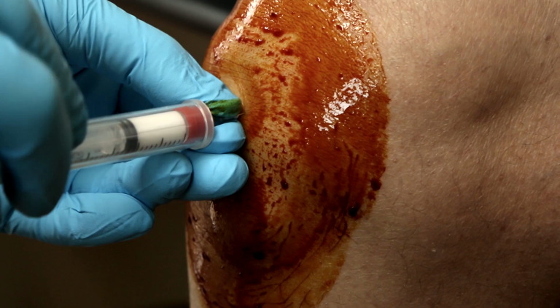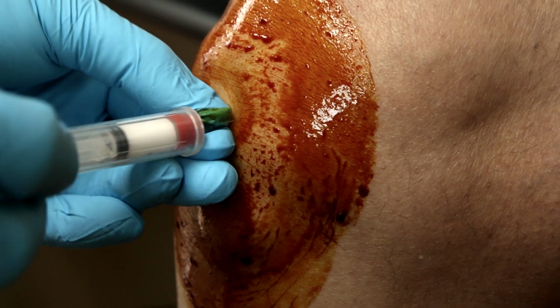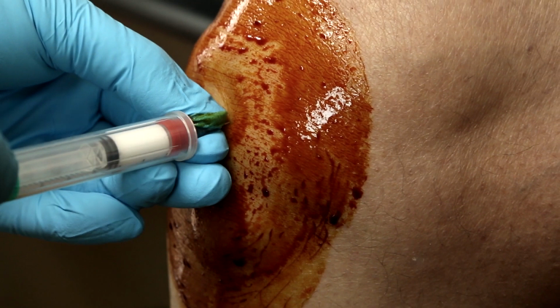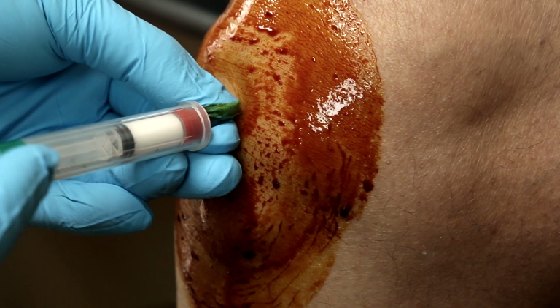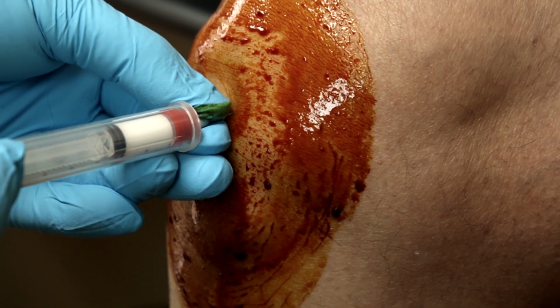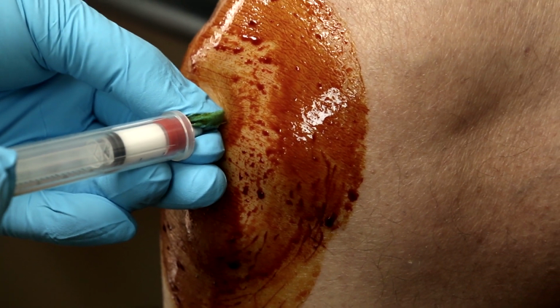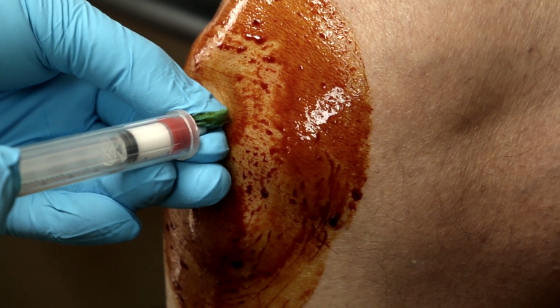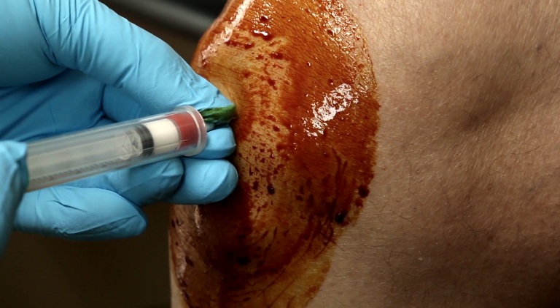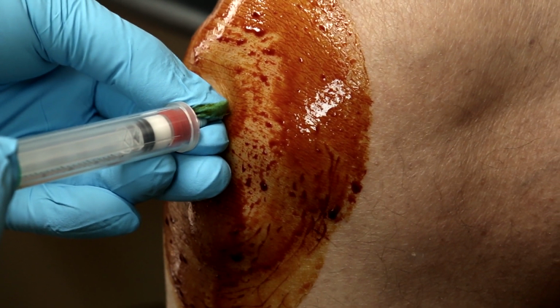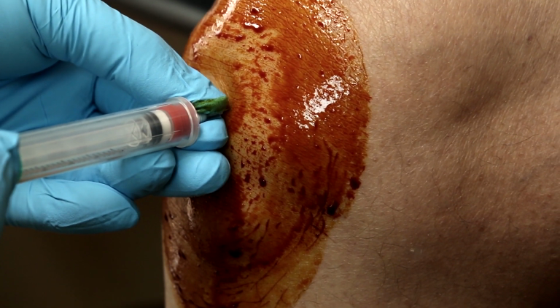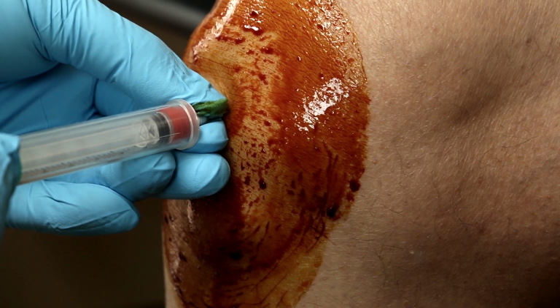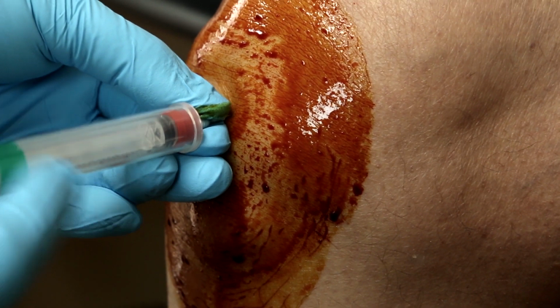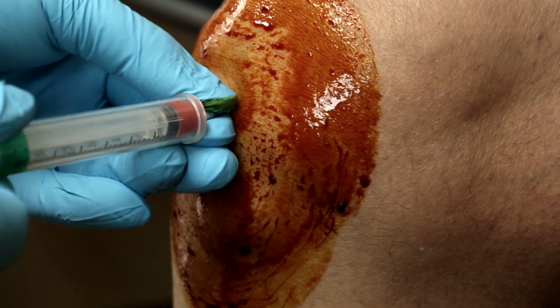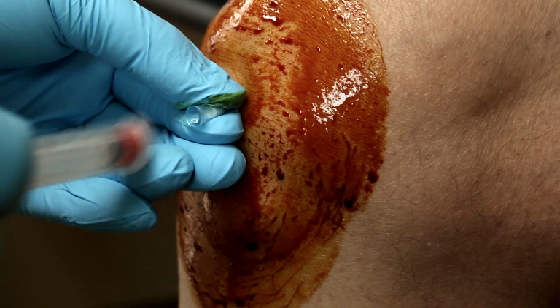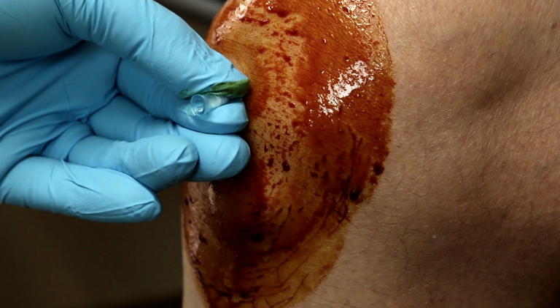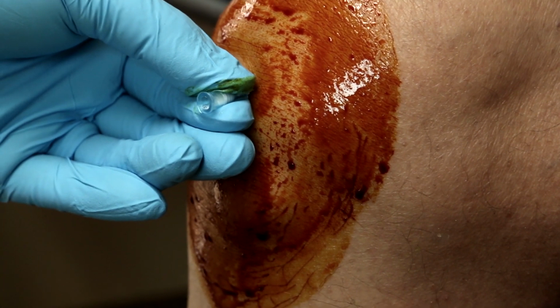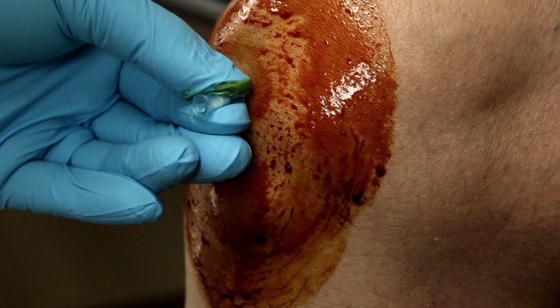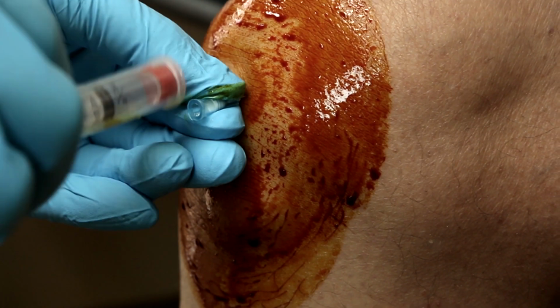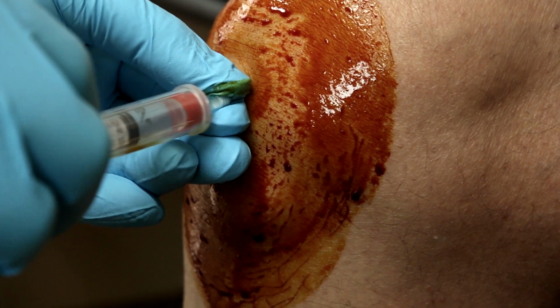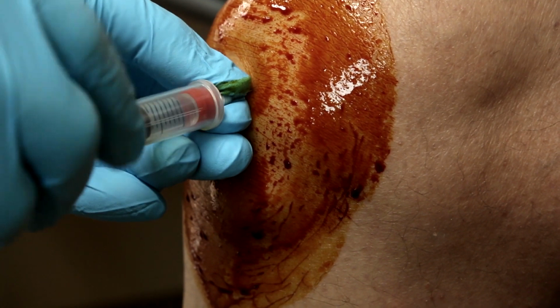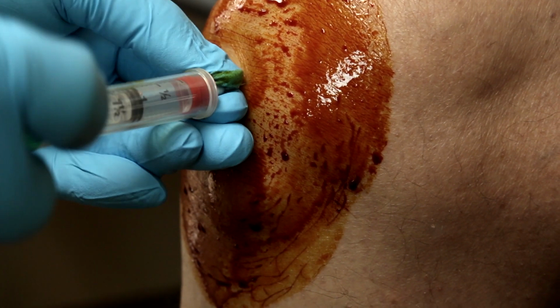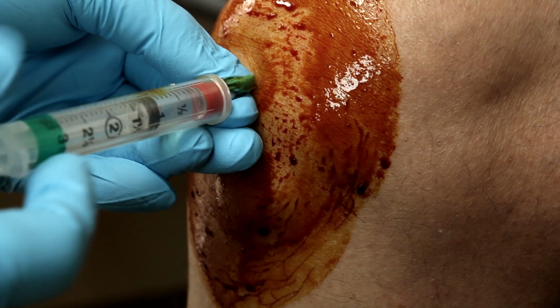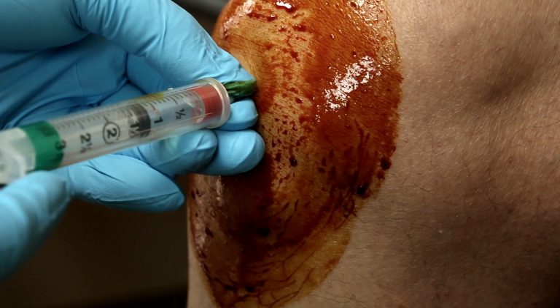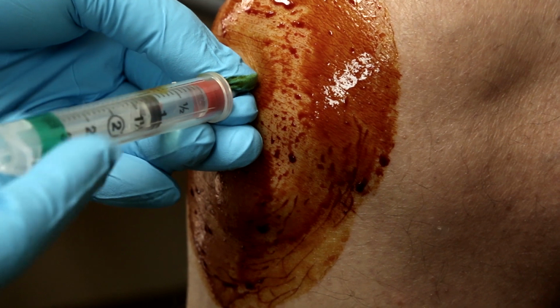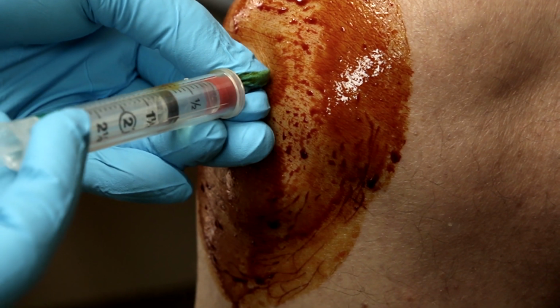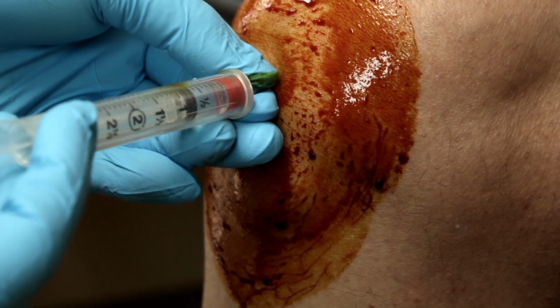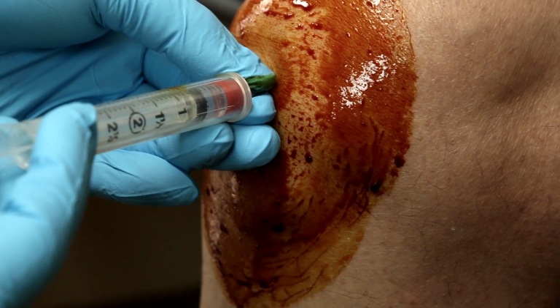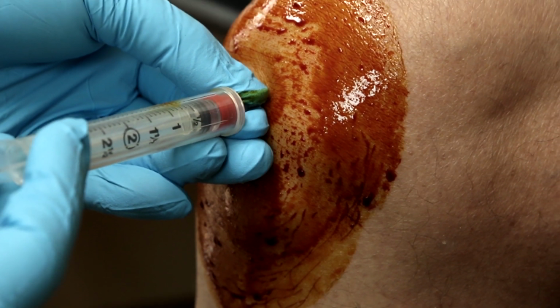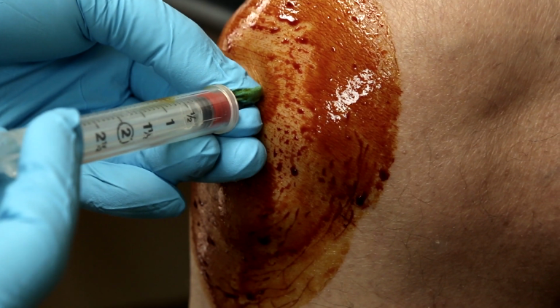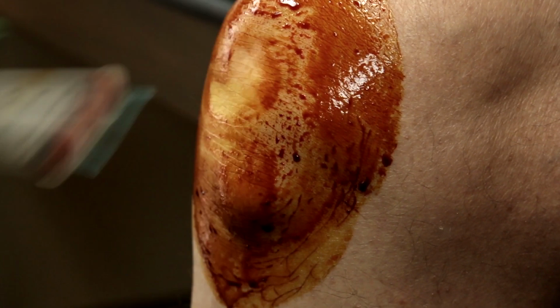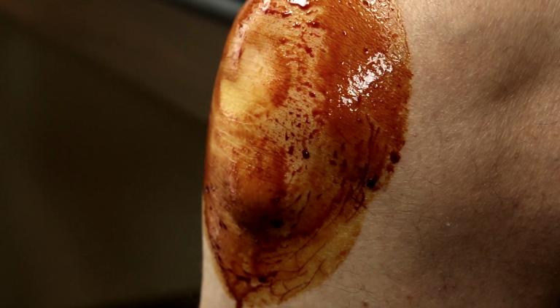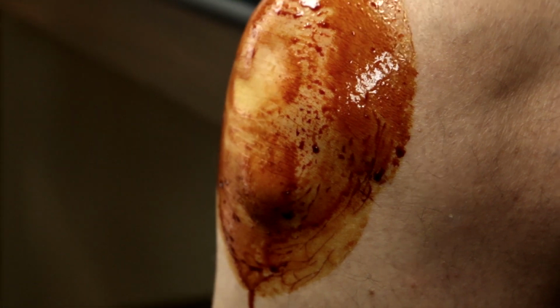I'm going to put in the cortisone. Methylprednisolone is what we're using. And that's it.